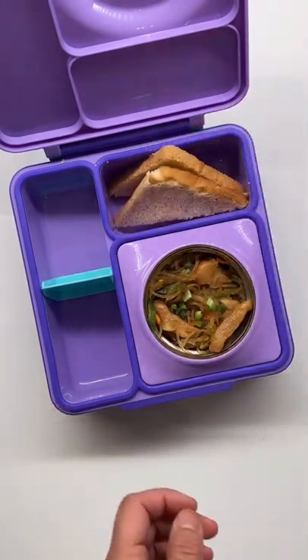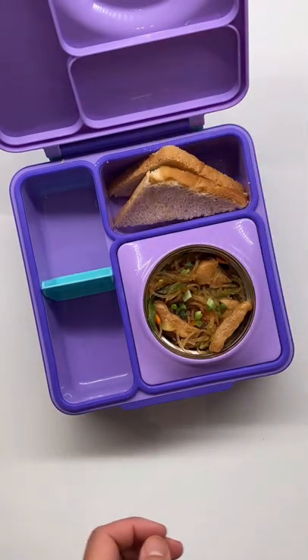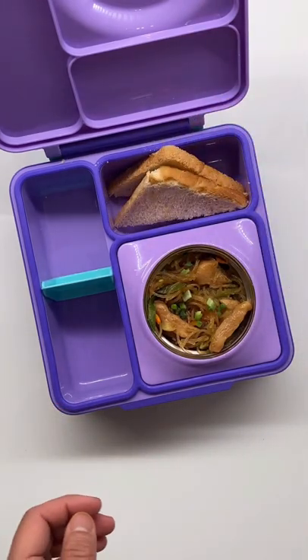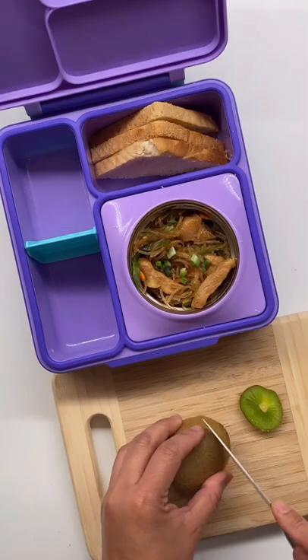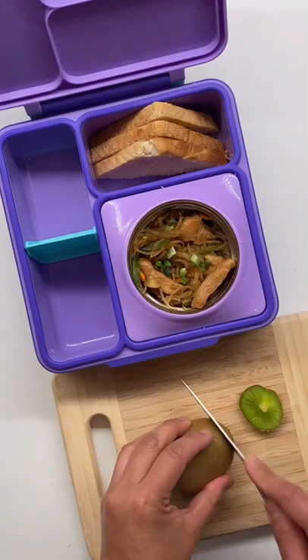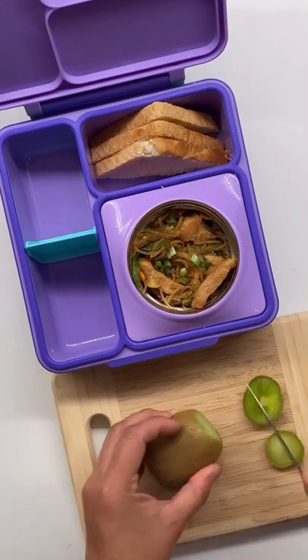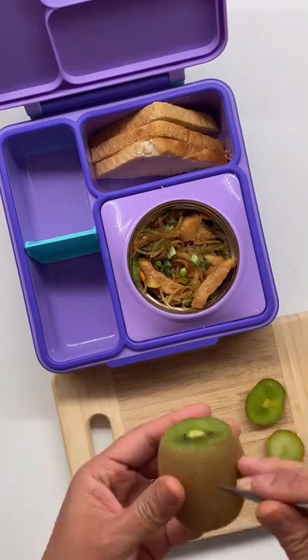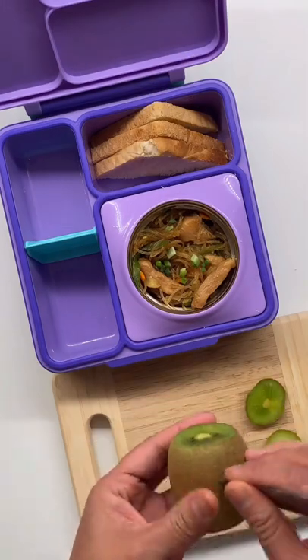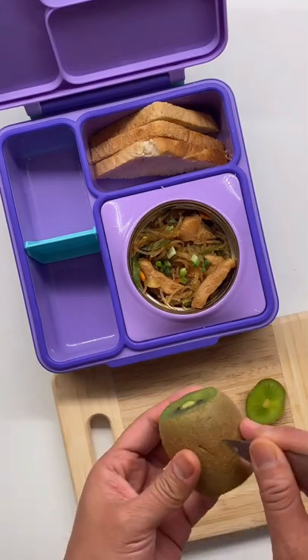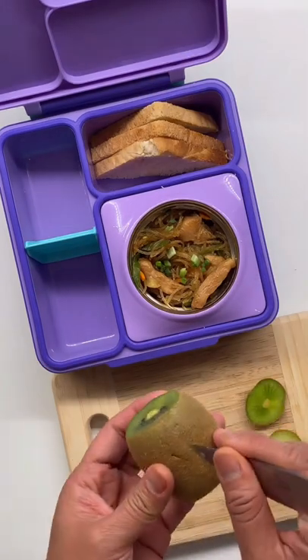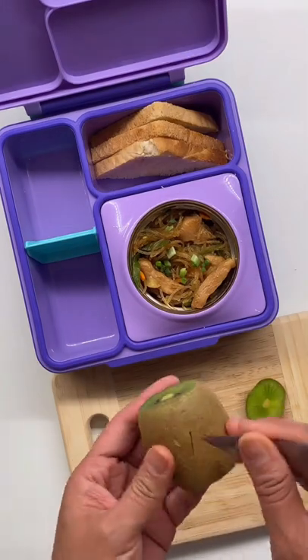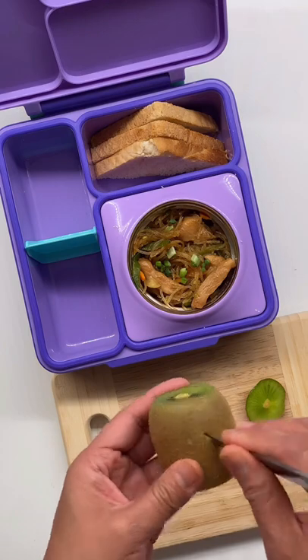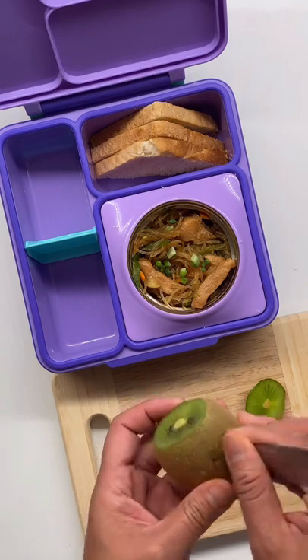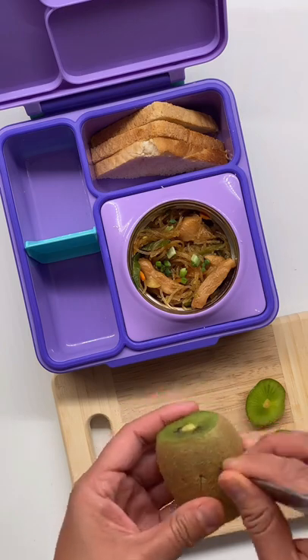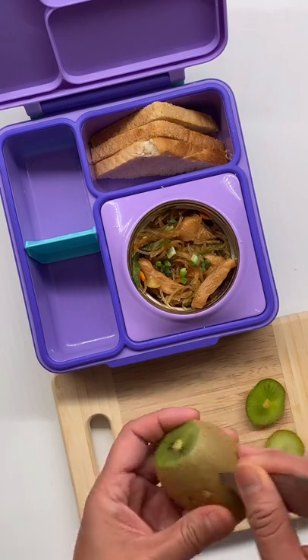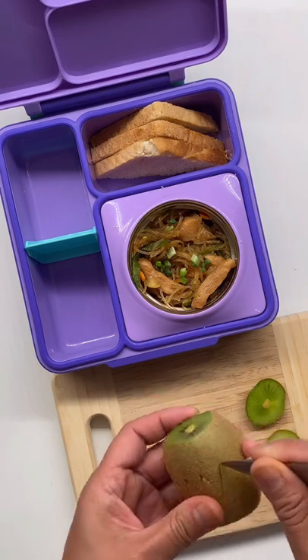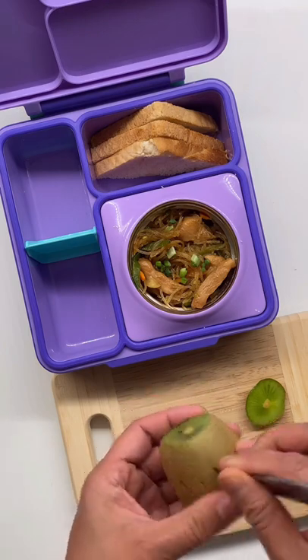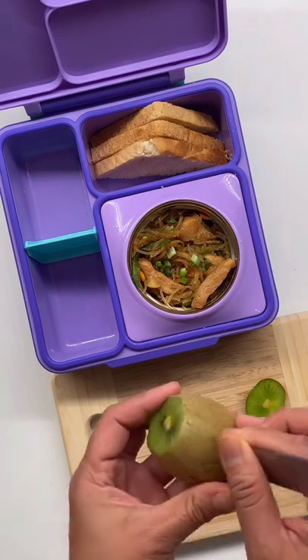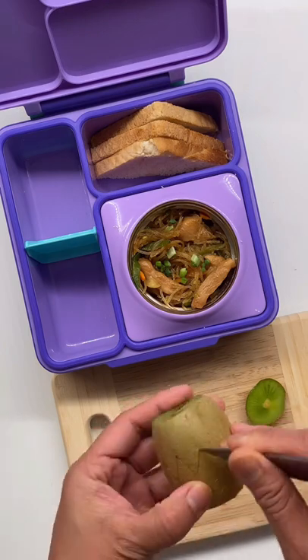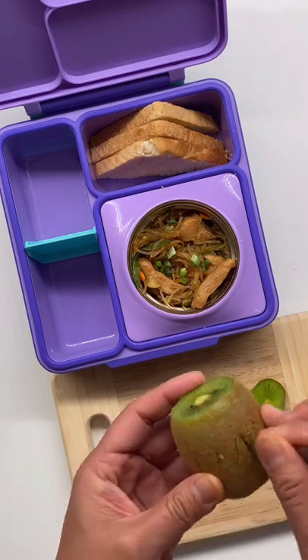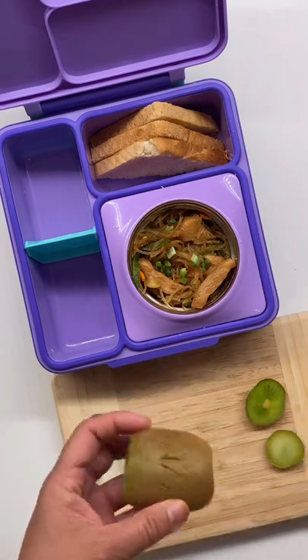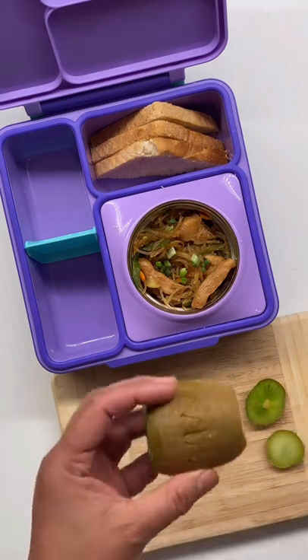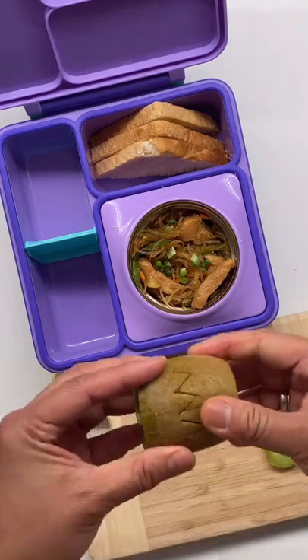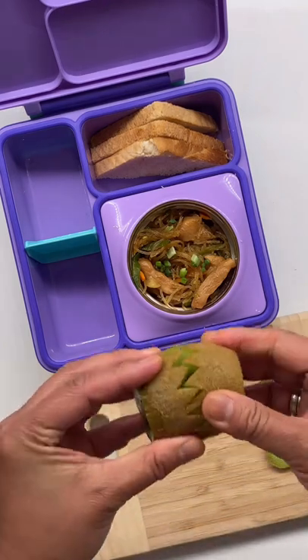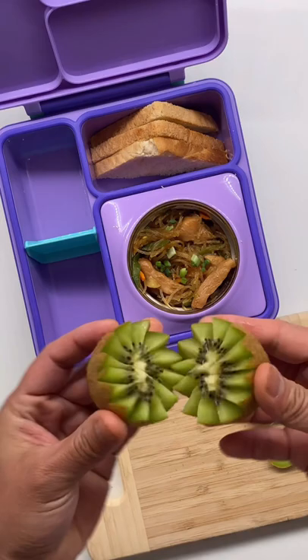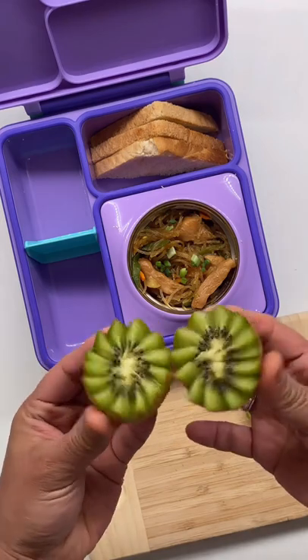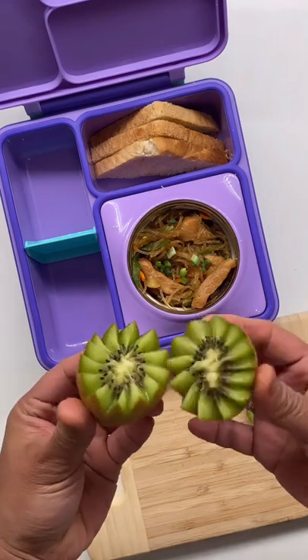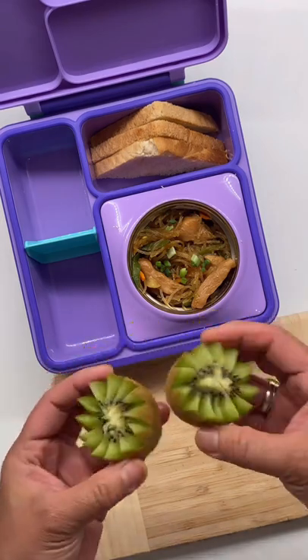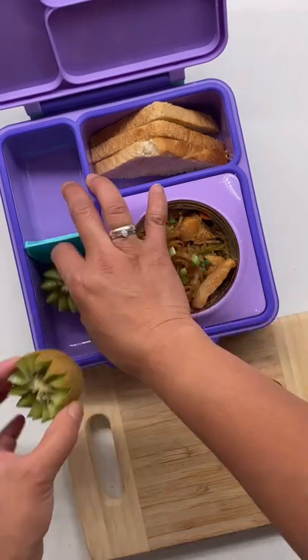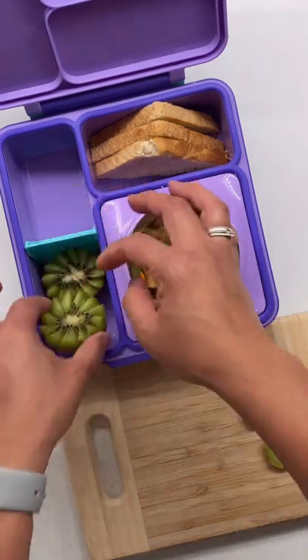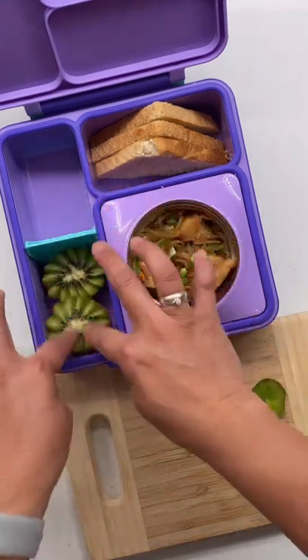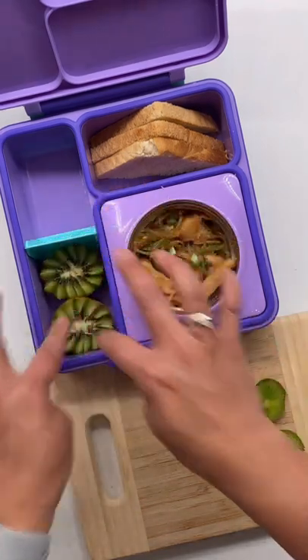She'll also have a kiwi — I cut a zigzag across the fruit, I find this cutting really cute. And she'll also get some strawberry slices.